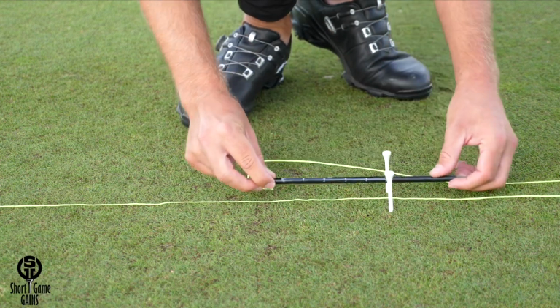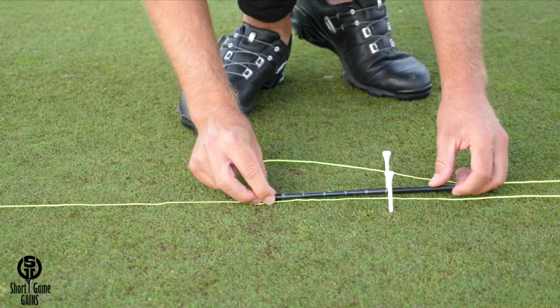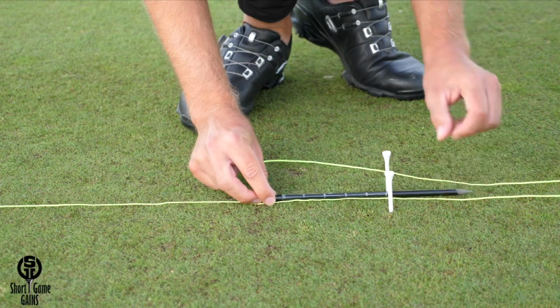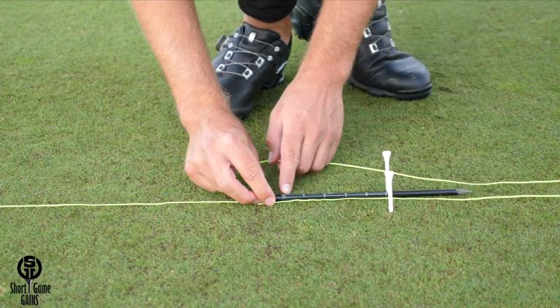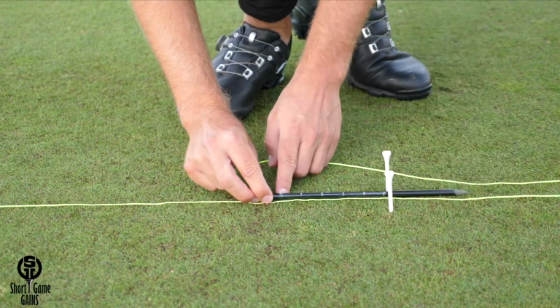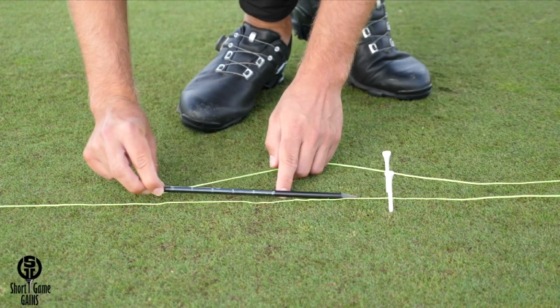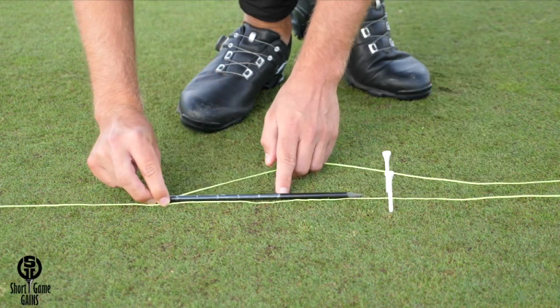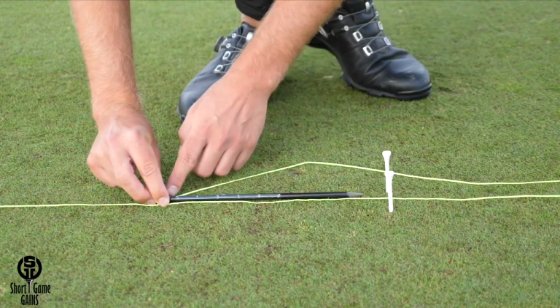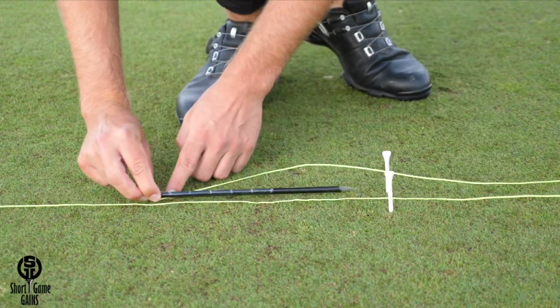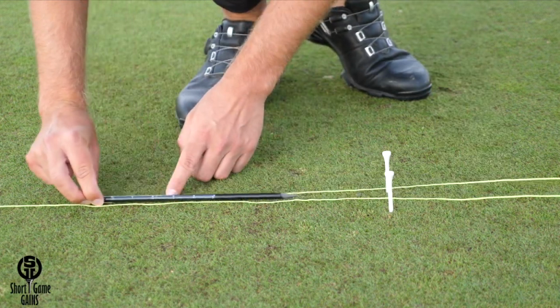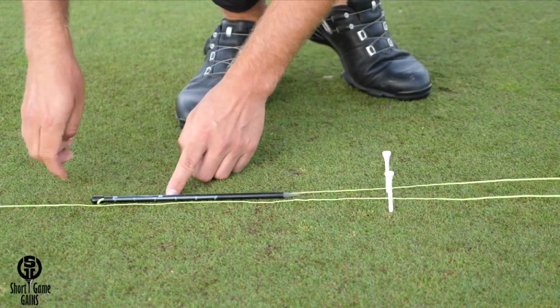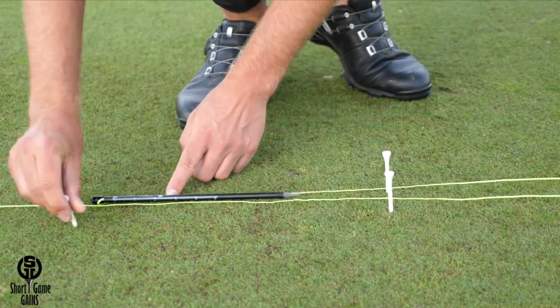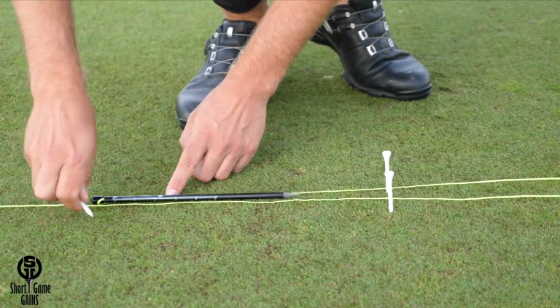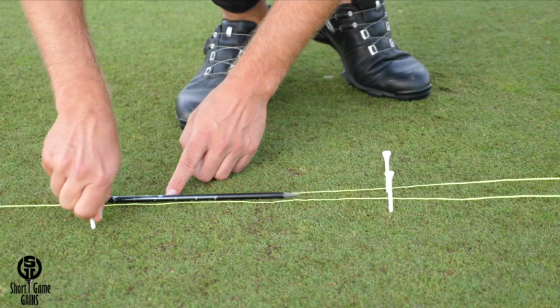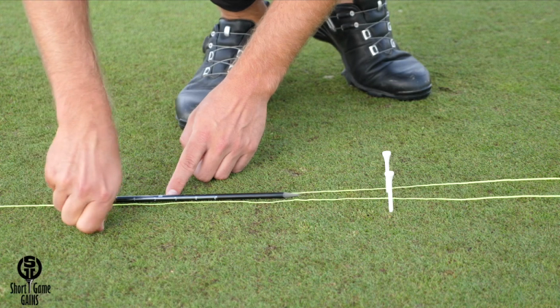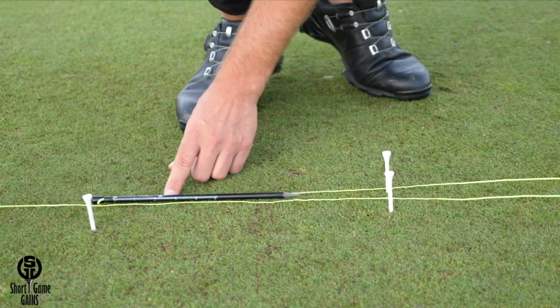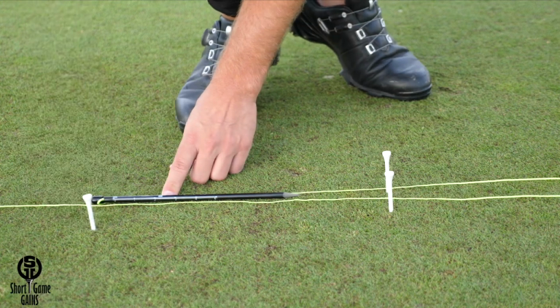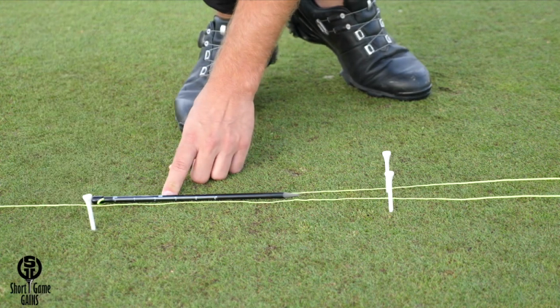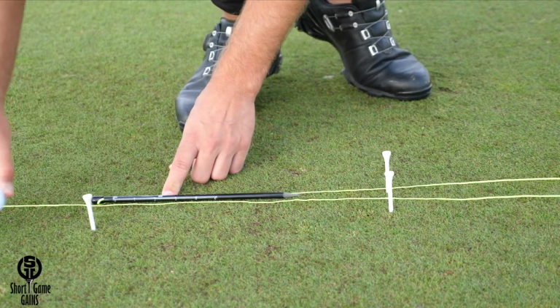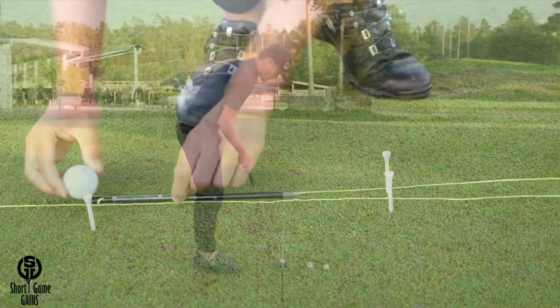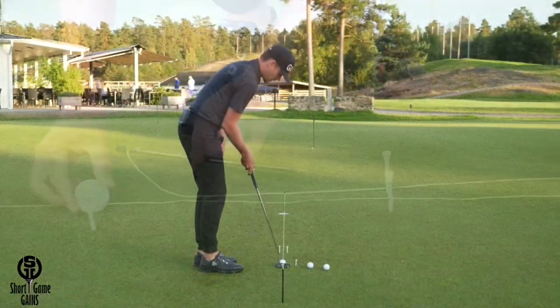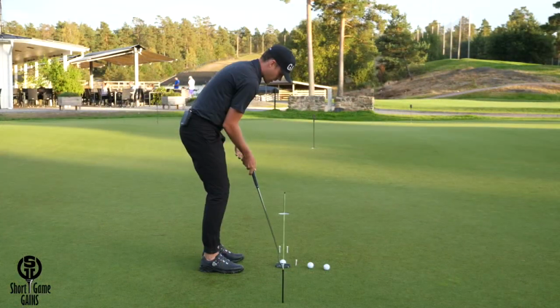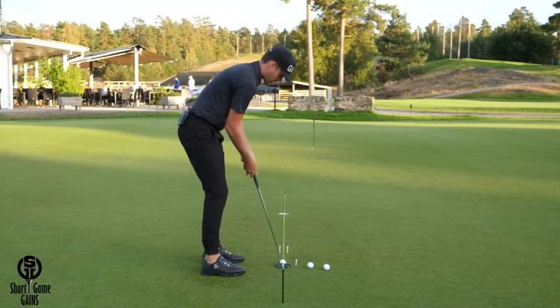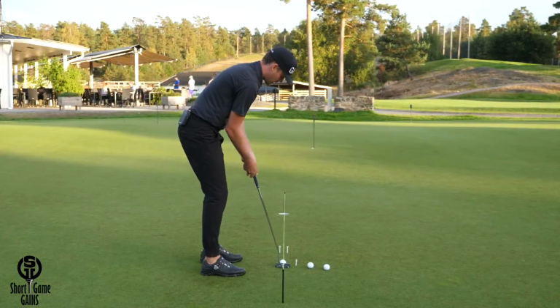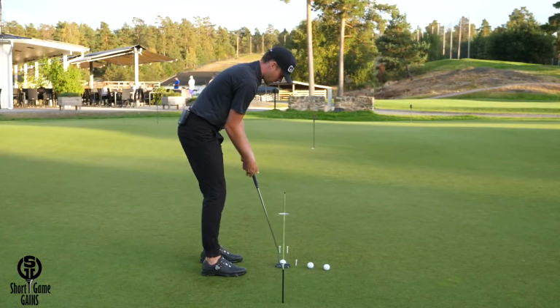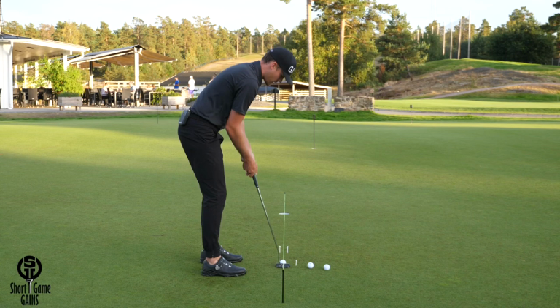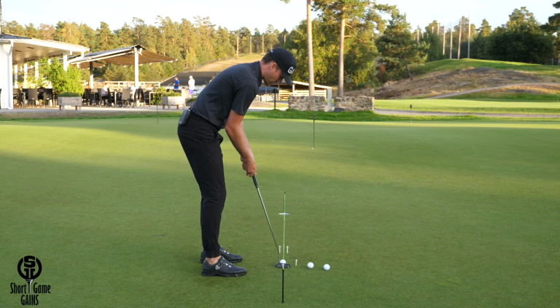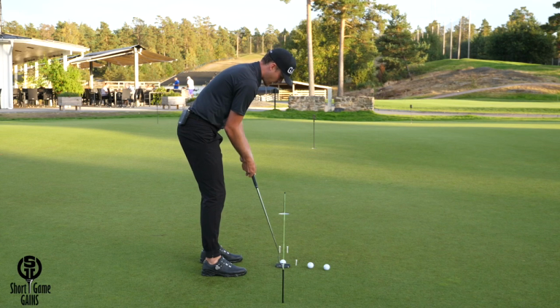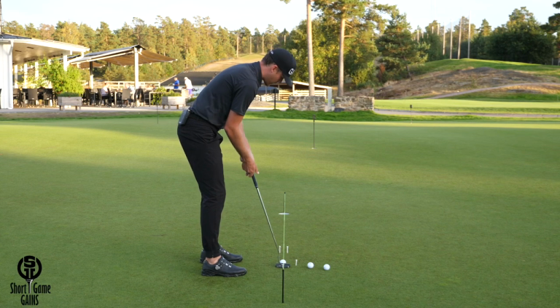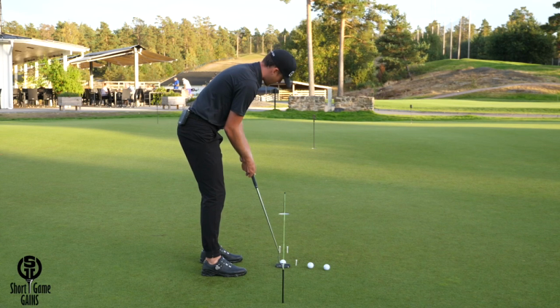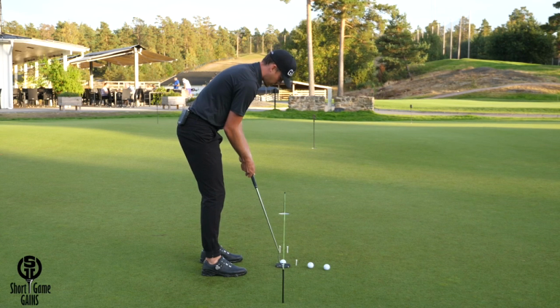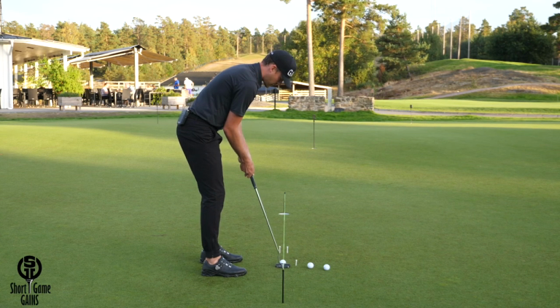We have measurement graphics on the sticker to help measure exactly 12 inches — that's 5, 10, 12. This is the distance from where we have to hit the putts. If I'm able to hit this putt through the gate, we know that I'm within 0.75 degrees.